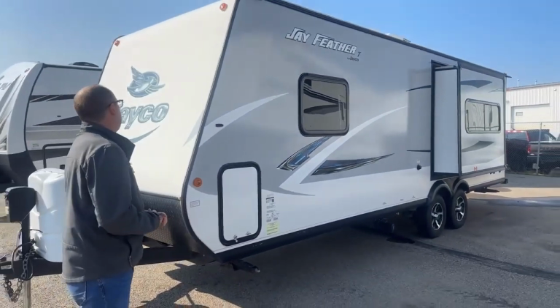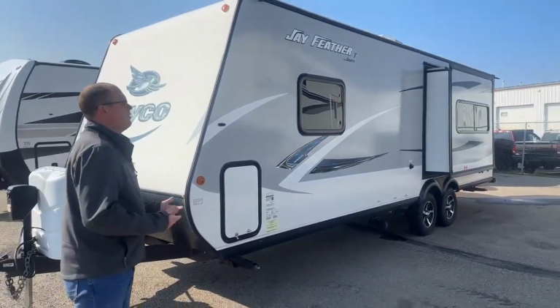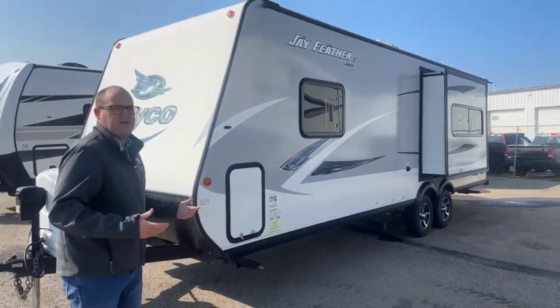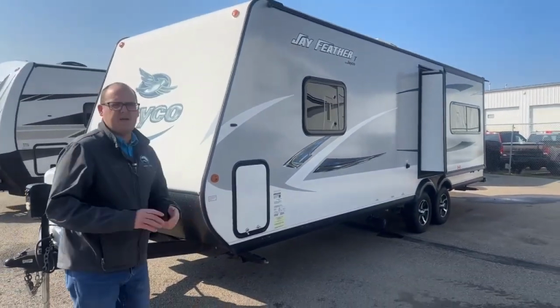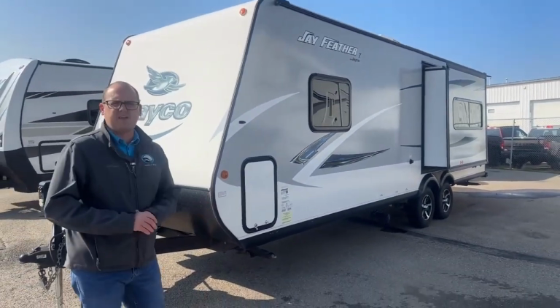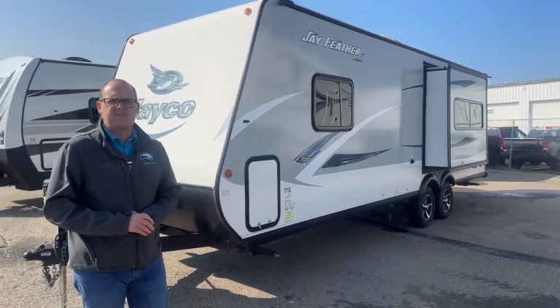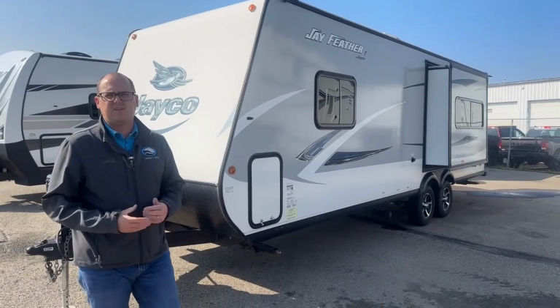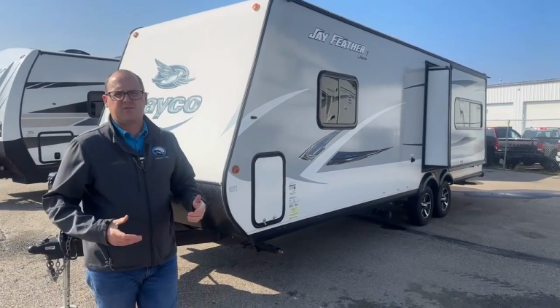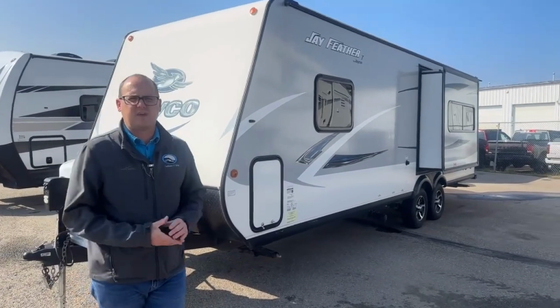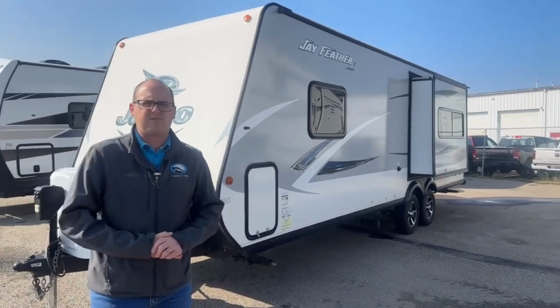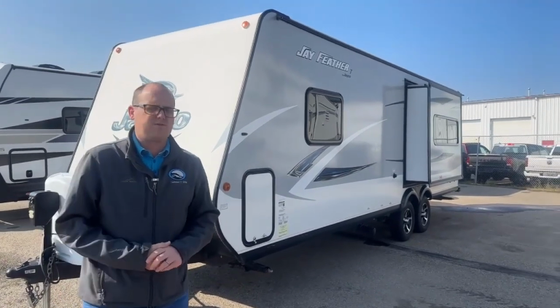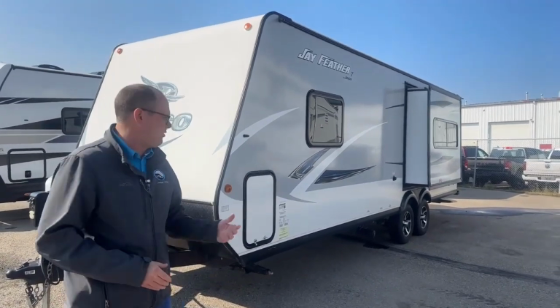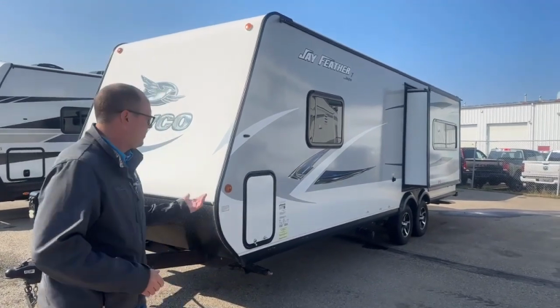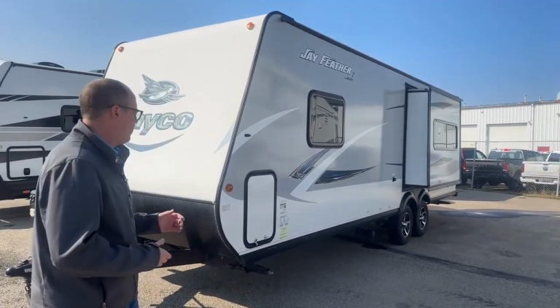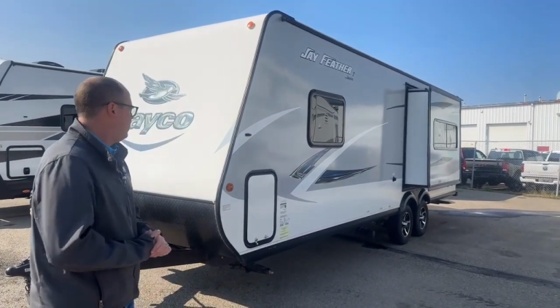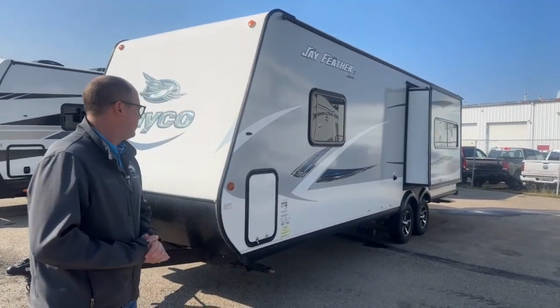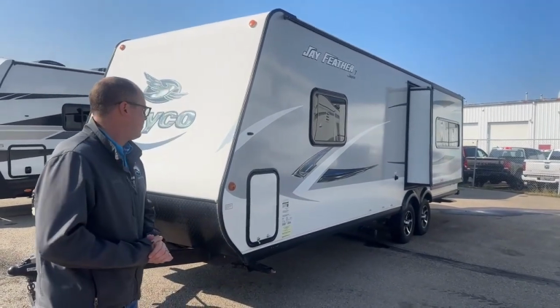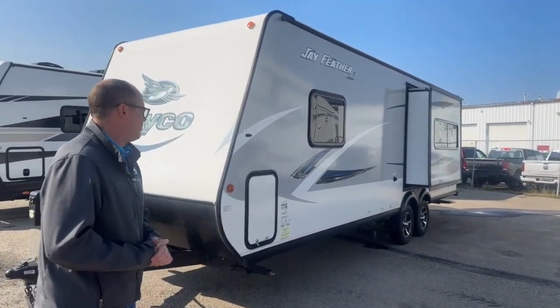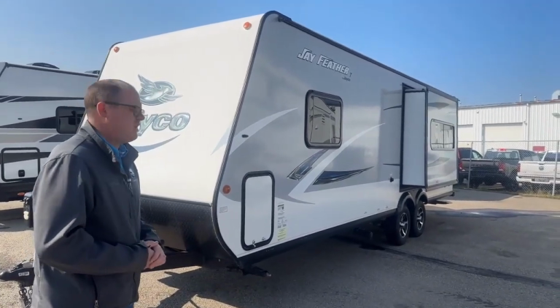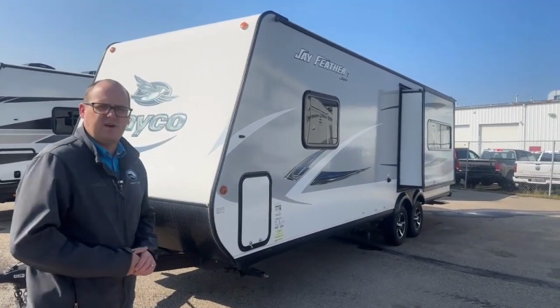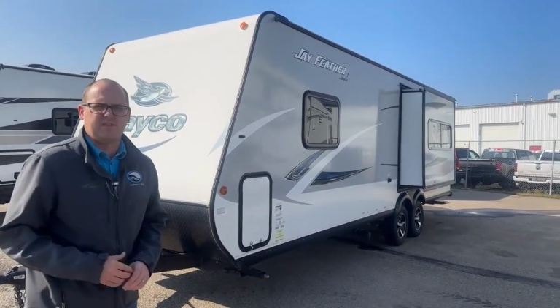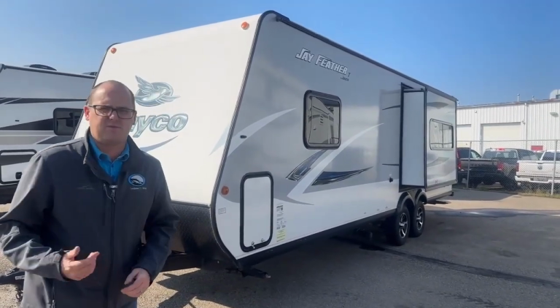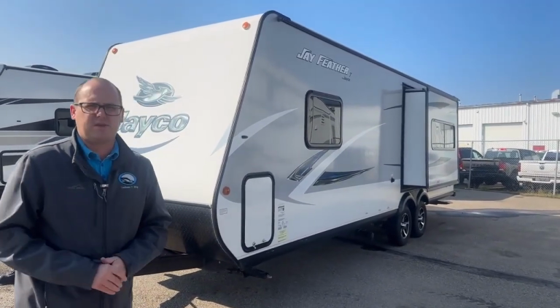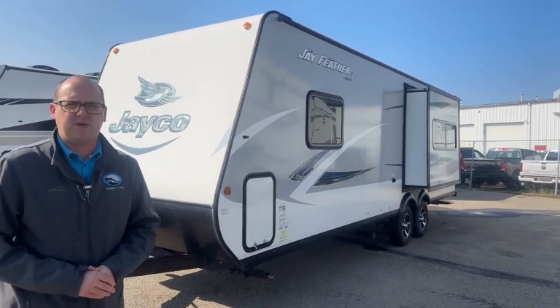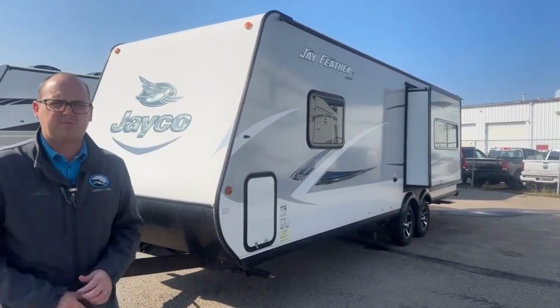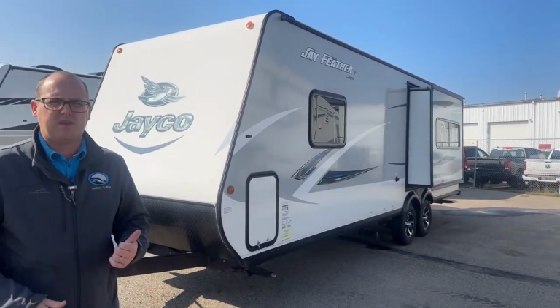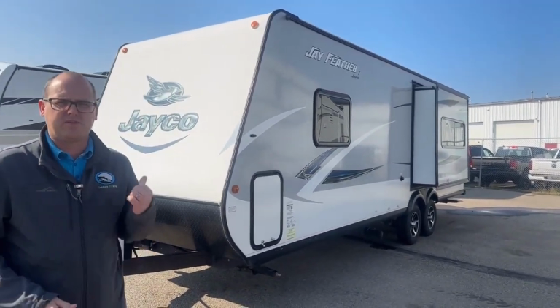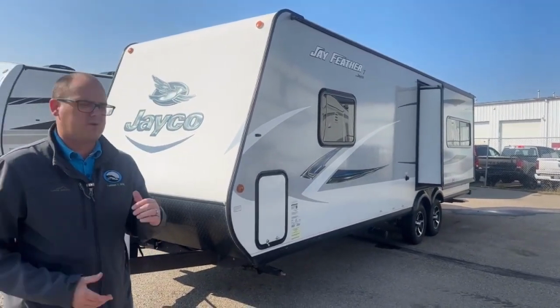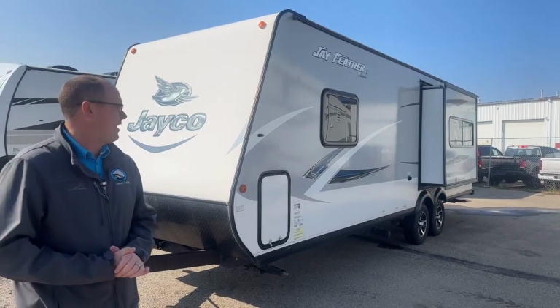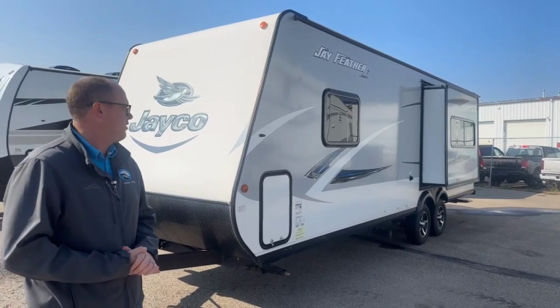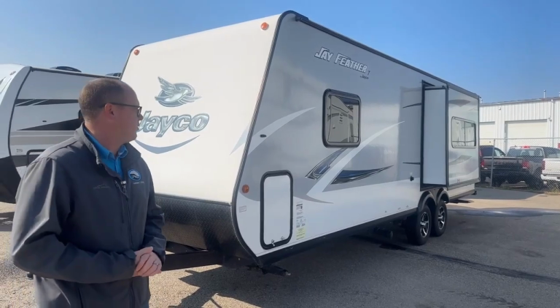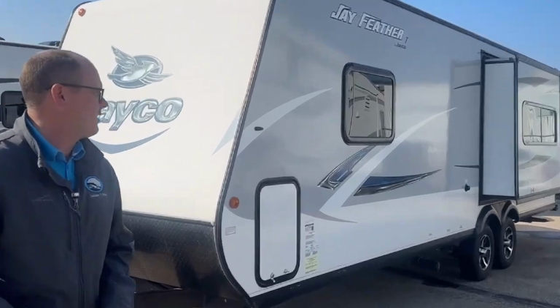No delamination that I can see. It was looked after. We sold it to the customer who traded it off, and now they're bringing it back. Let's go inside and show you some more things.